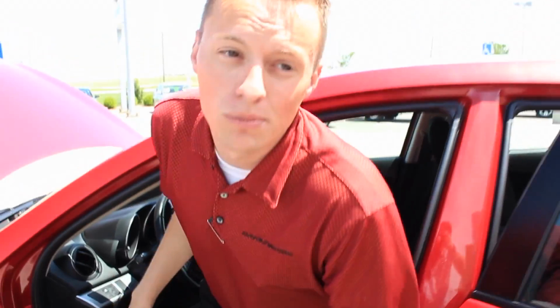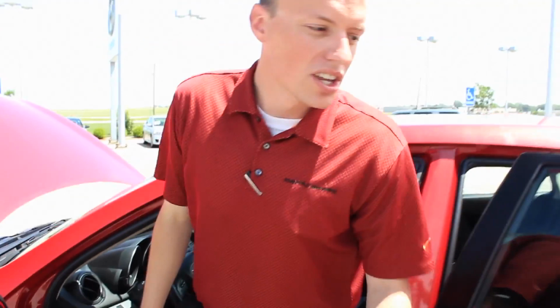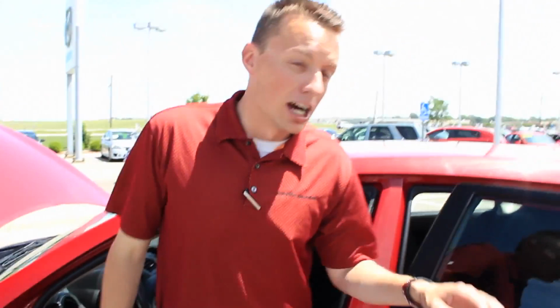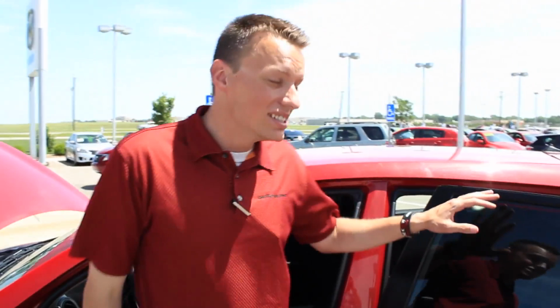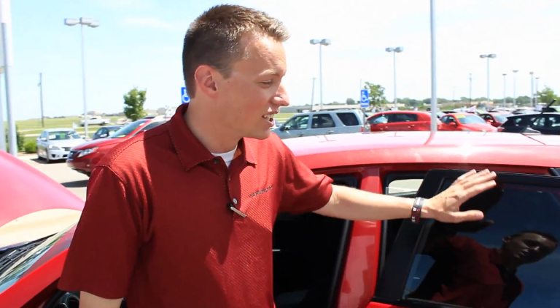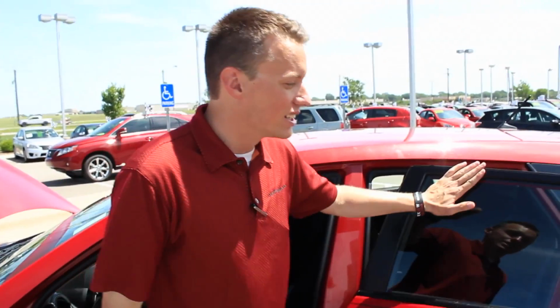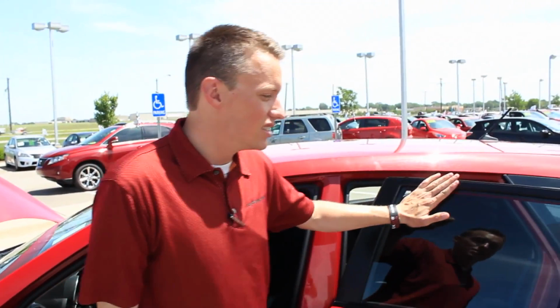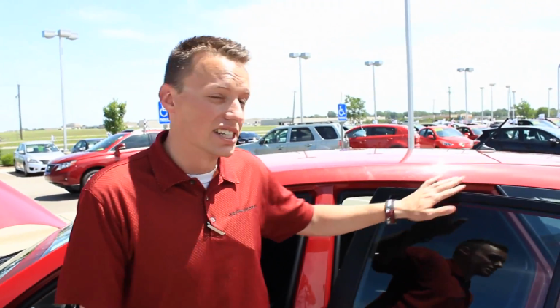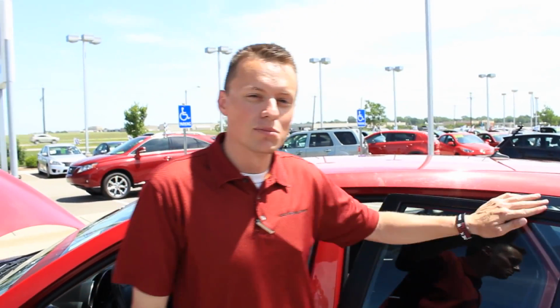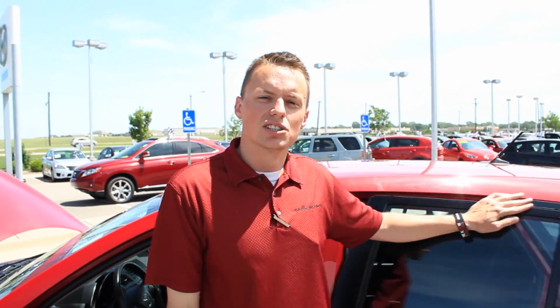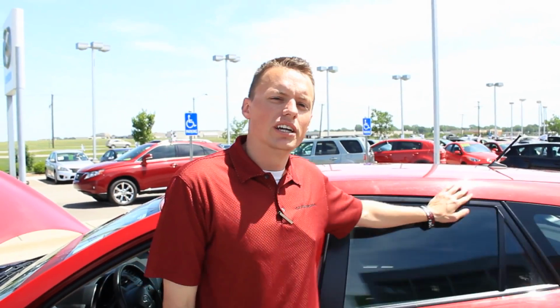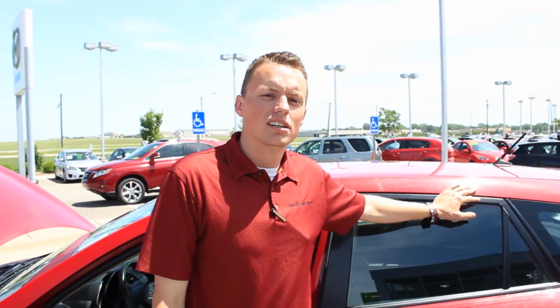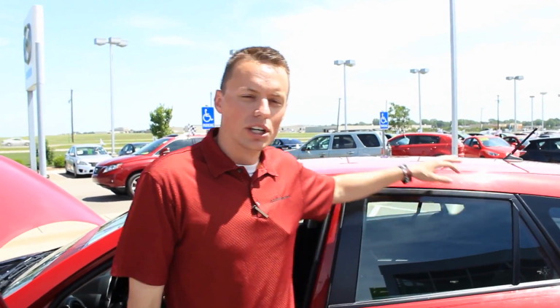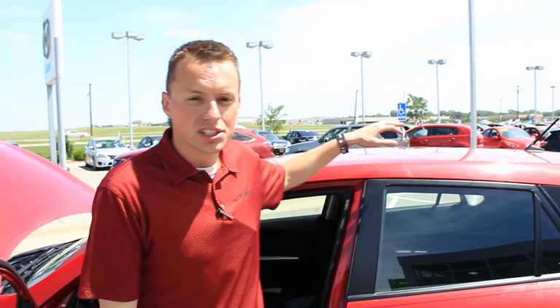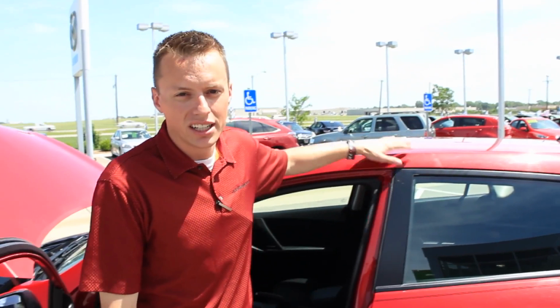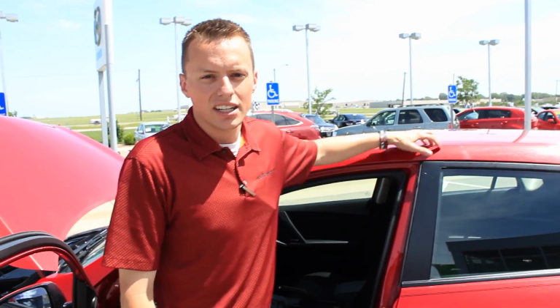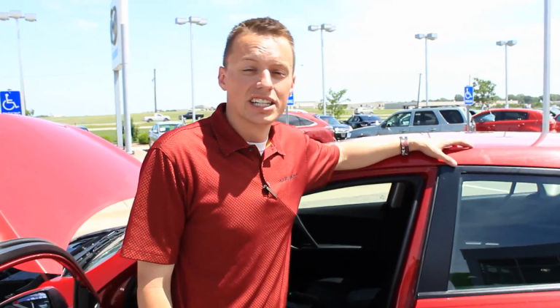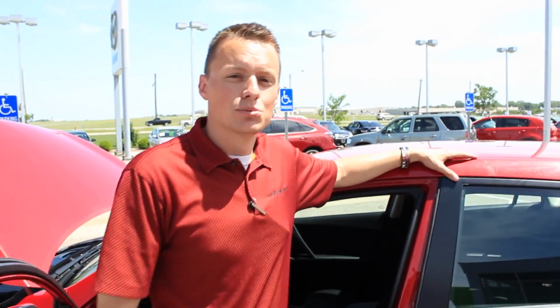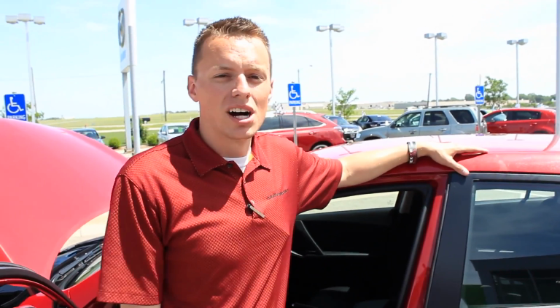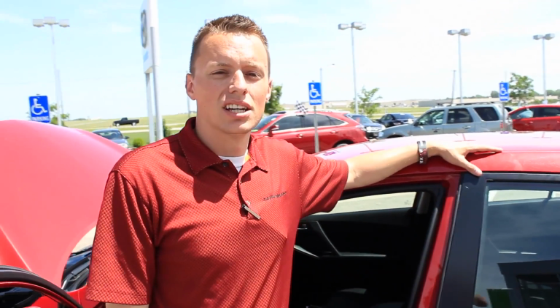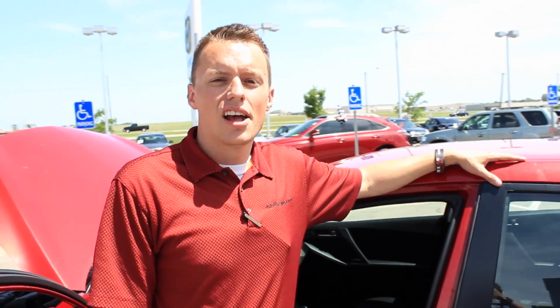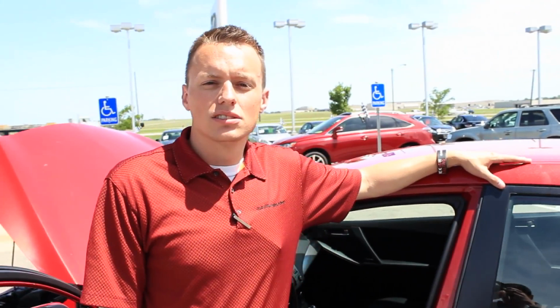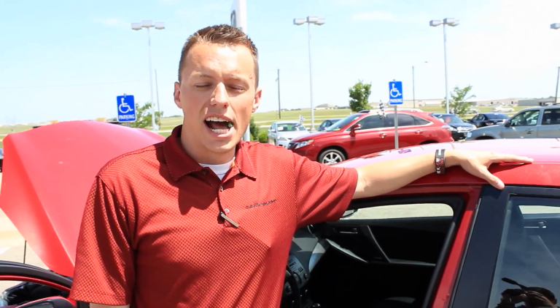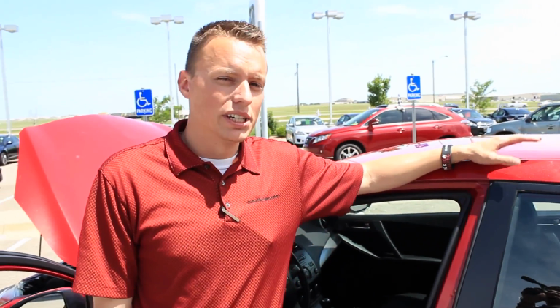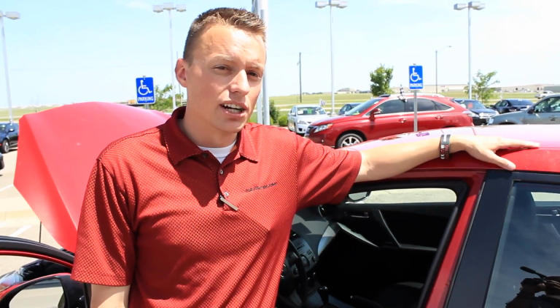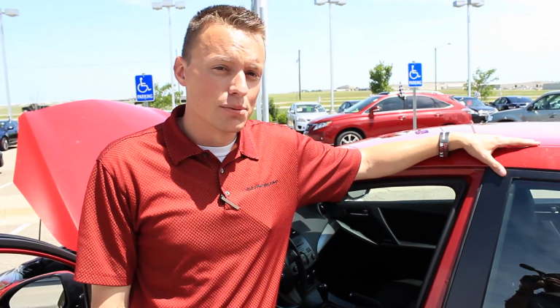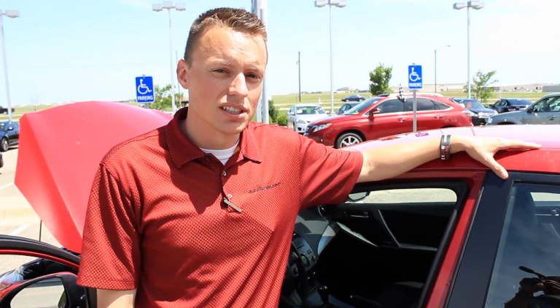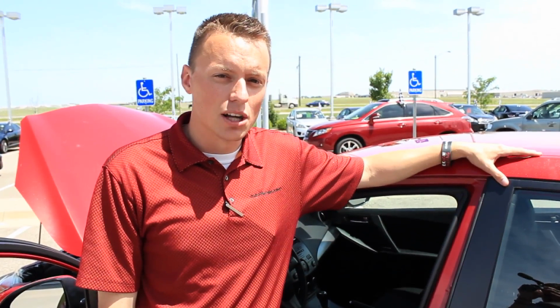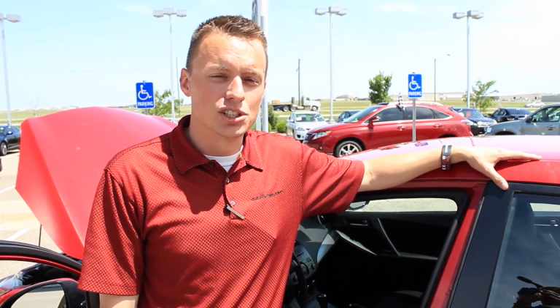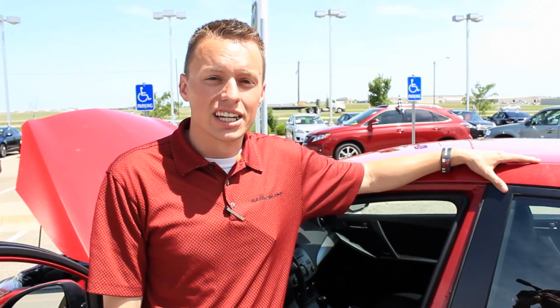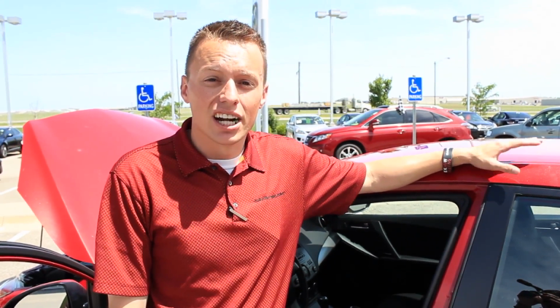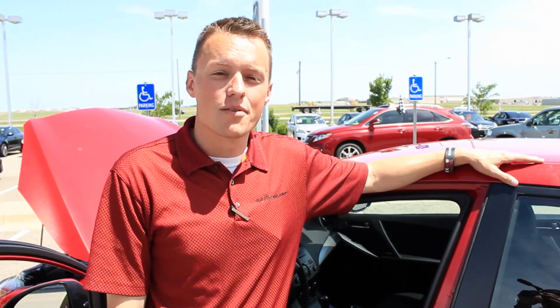Come and take a look at this 2013 Mazda 3 here at Davis-Moore Mazda. As for me, Garrett Robinson — I'll be sure to take good care of you.